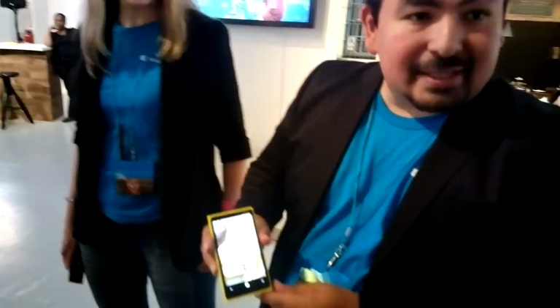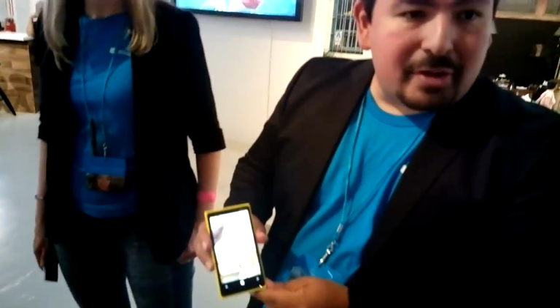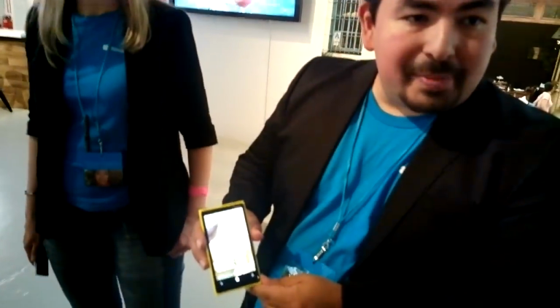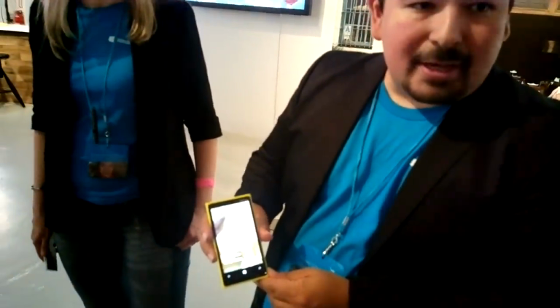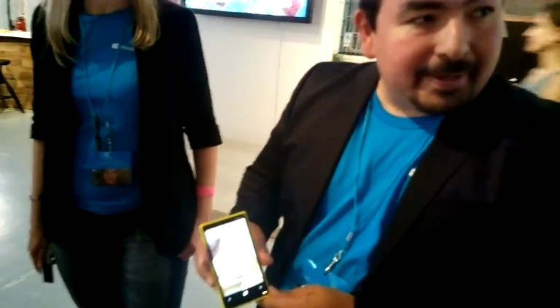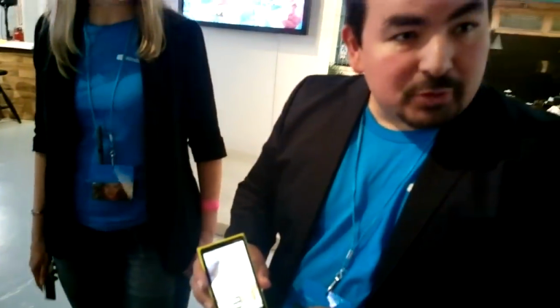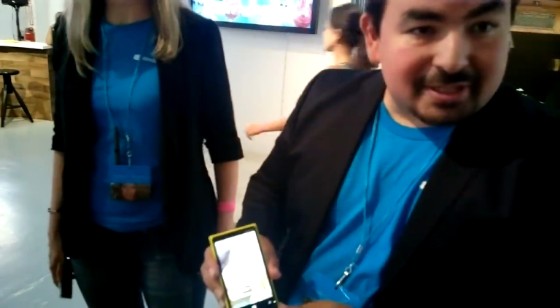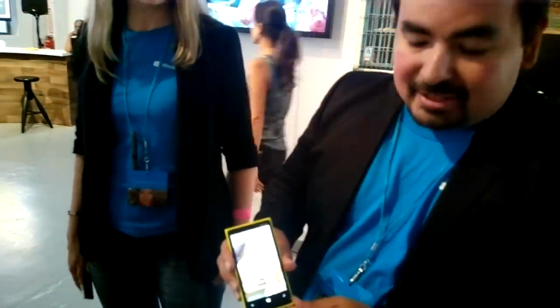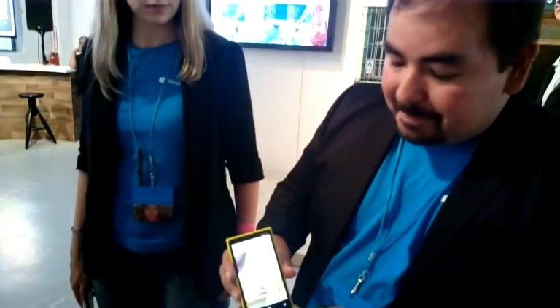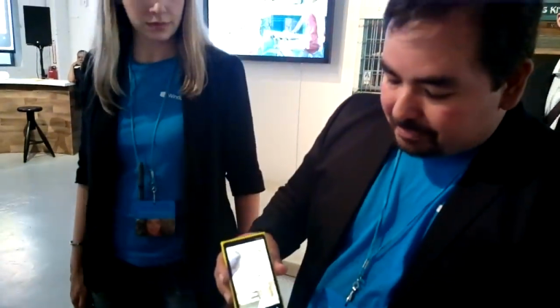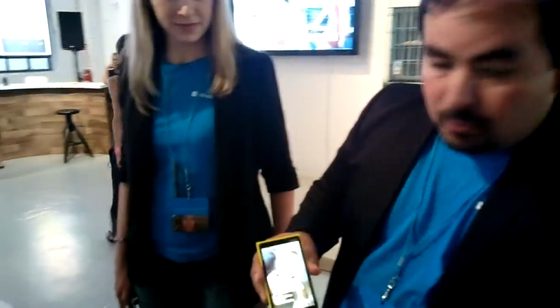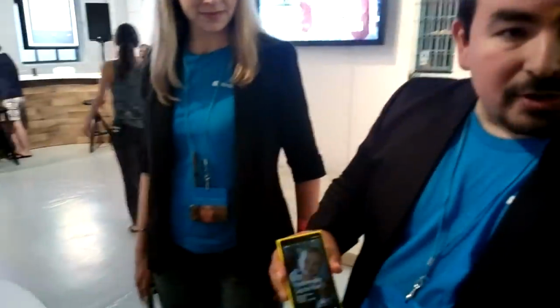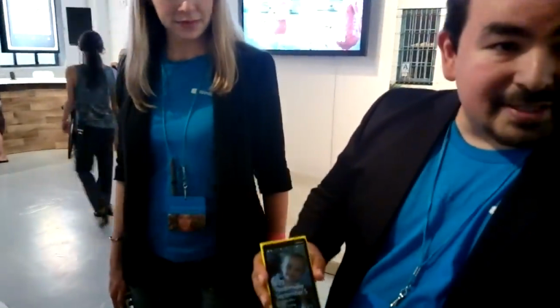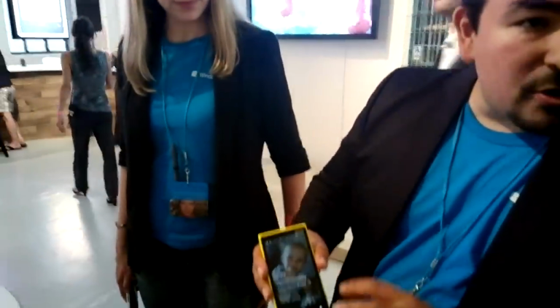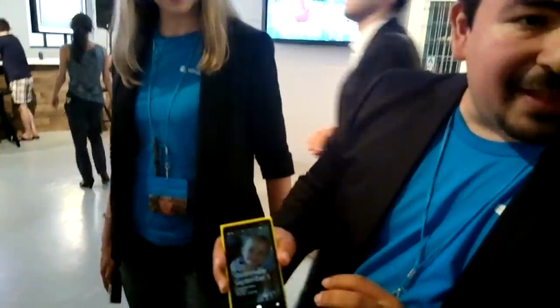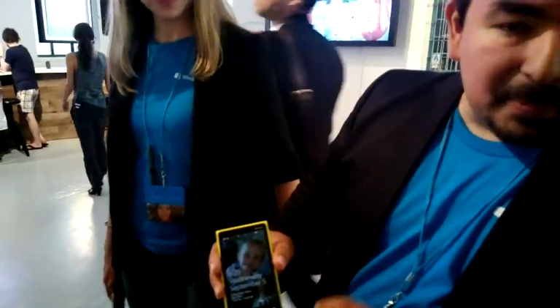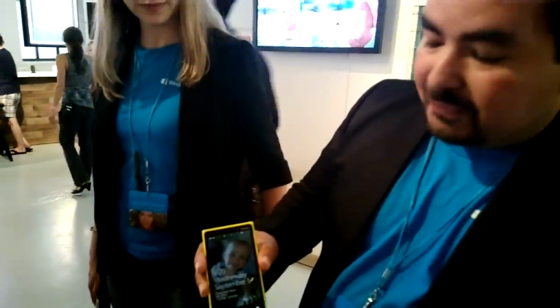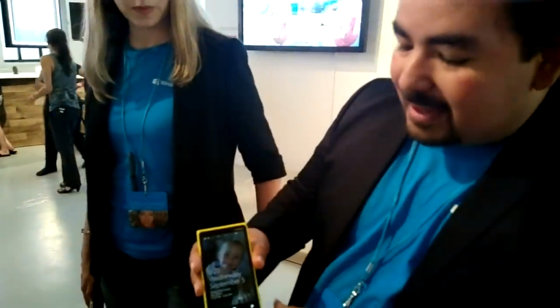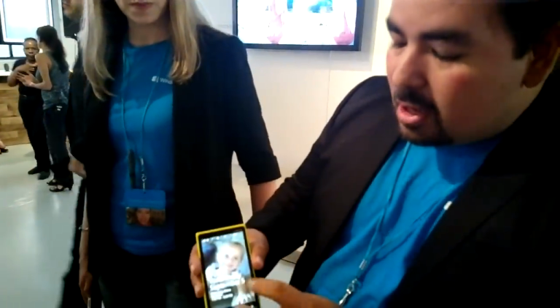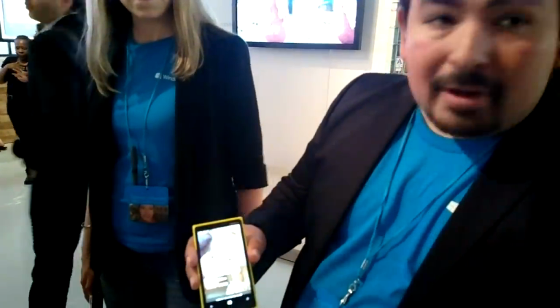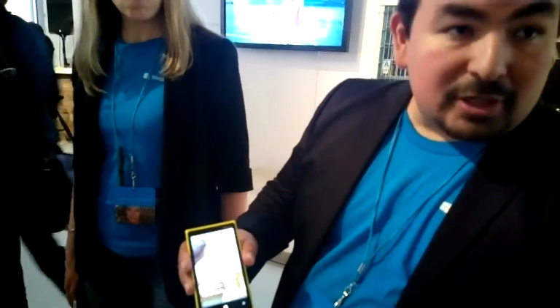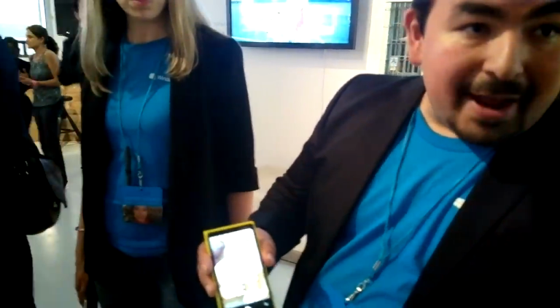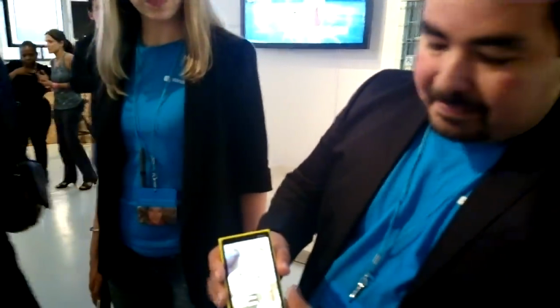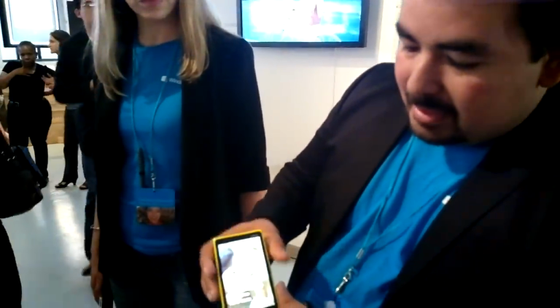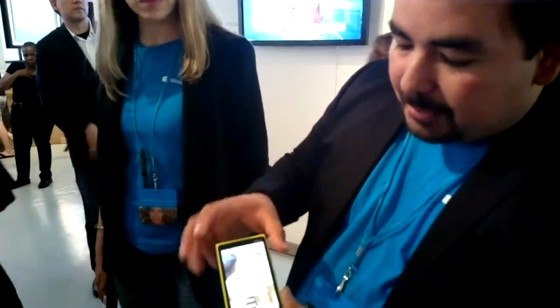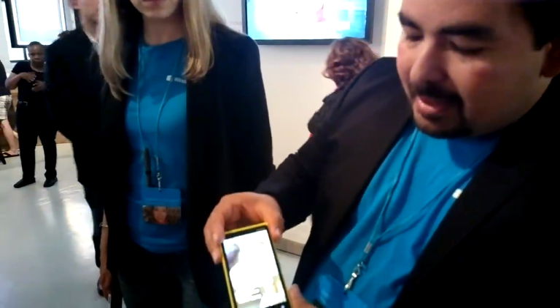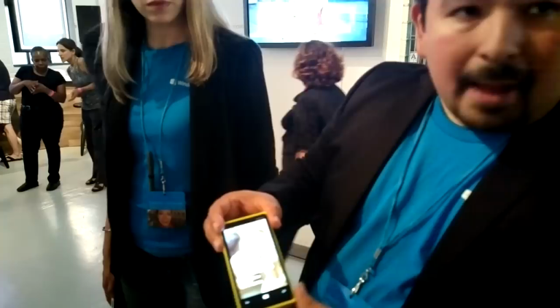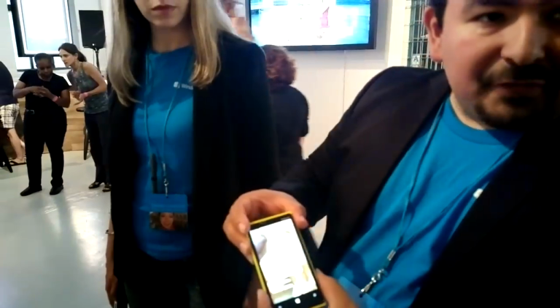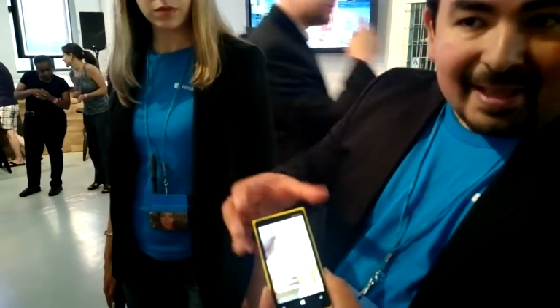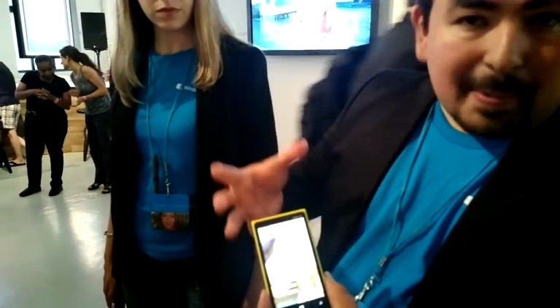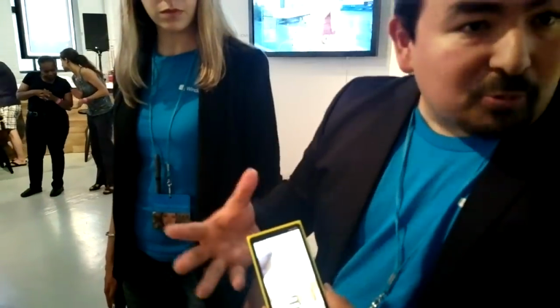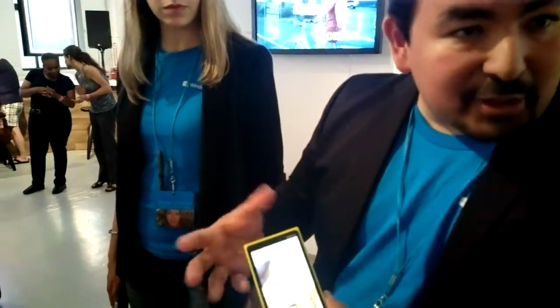This is the Nokia Lumia 920, which we just announced today. This is Nokia's flagship Windows Phone device running Windows Phone 8. There are a few things I'd like to talk about regarding the hardware first.